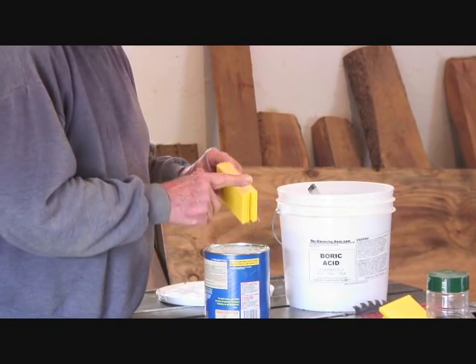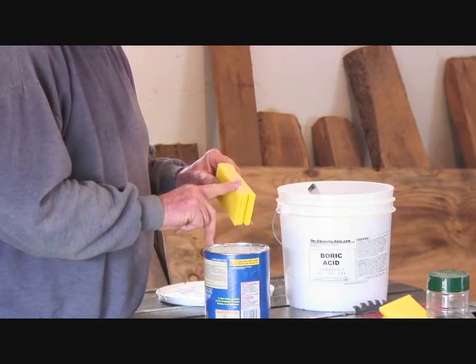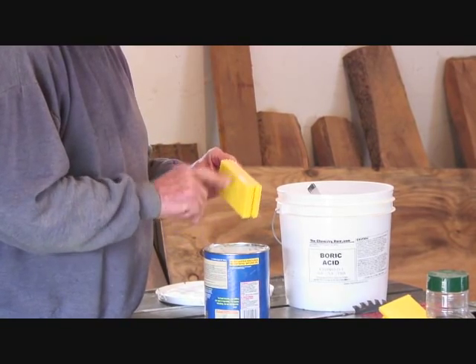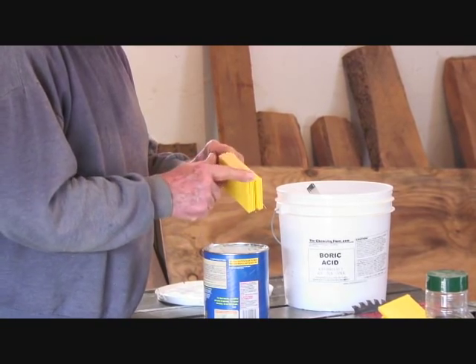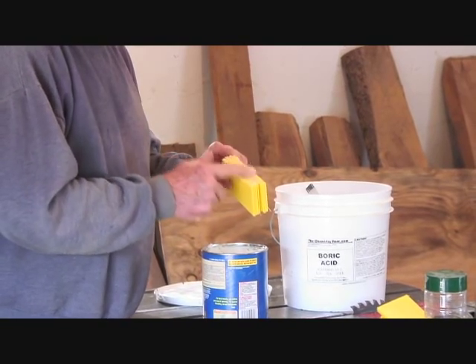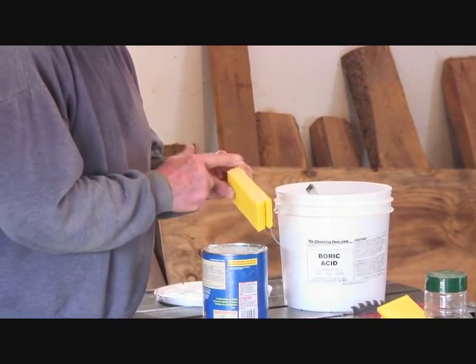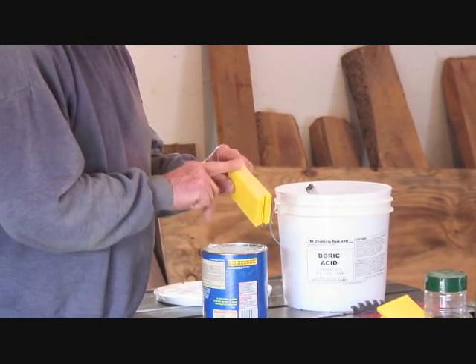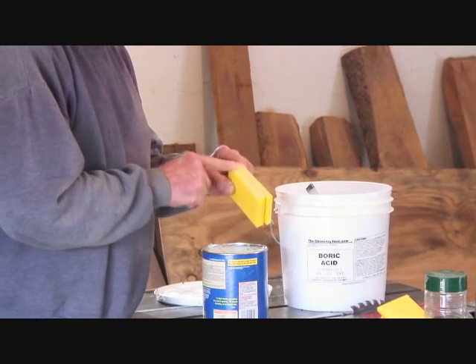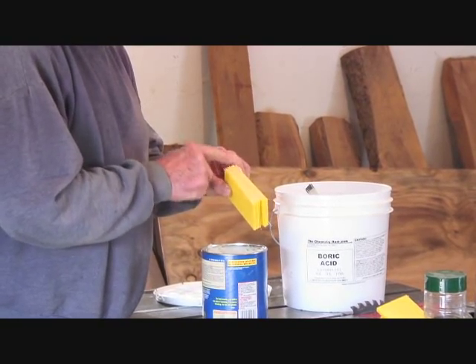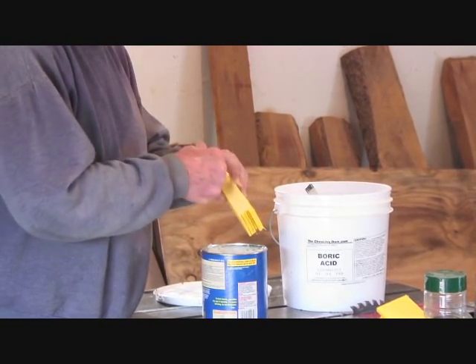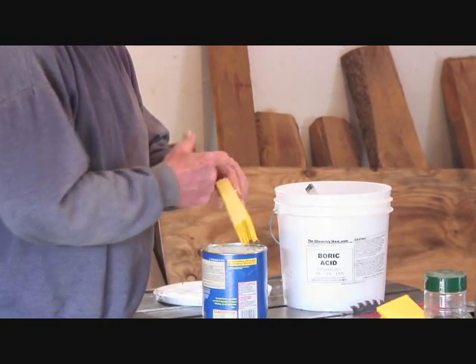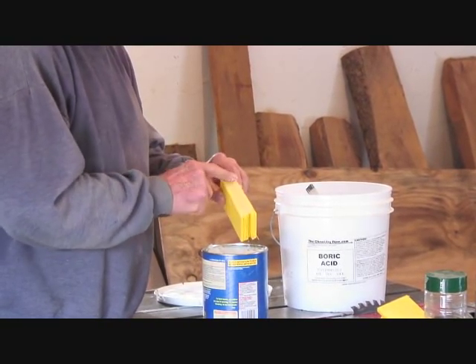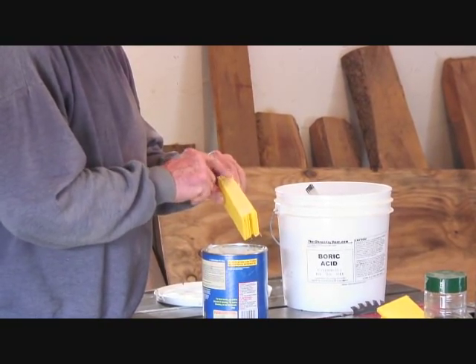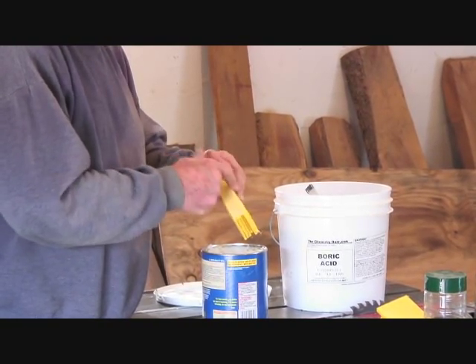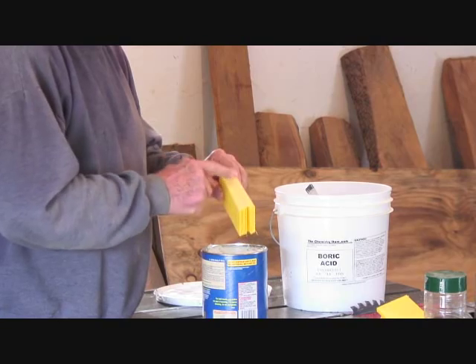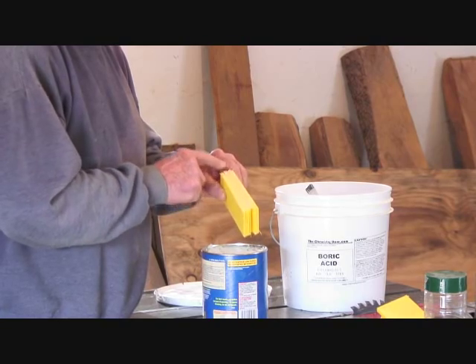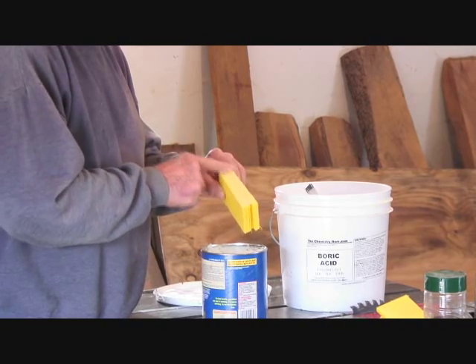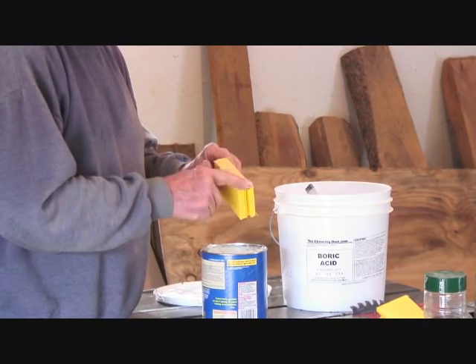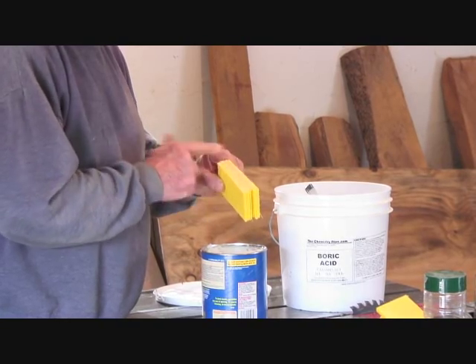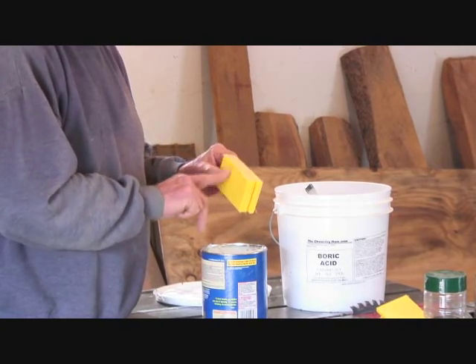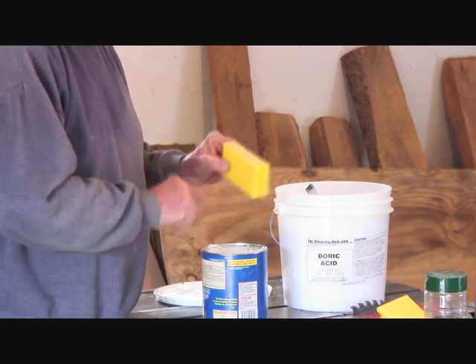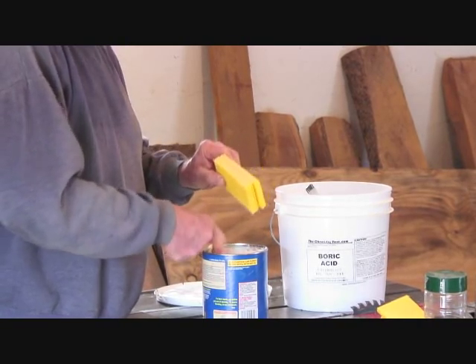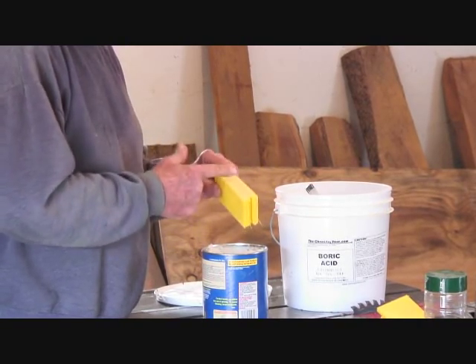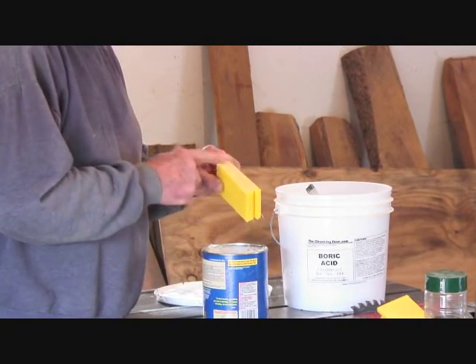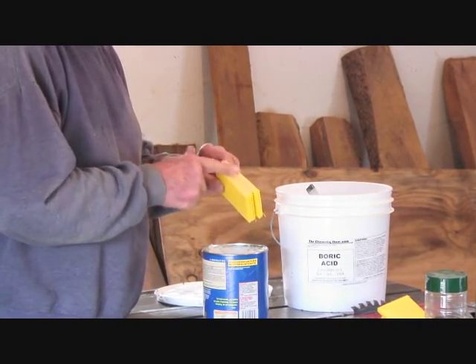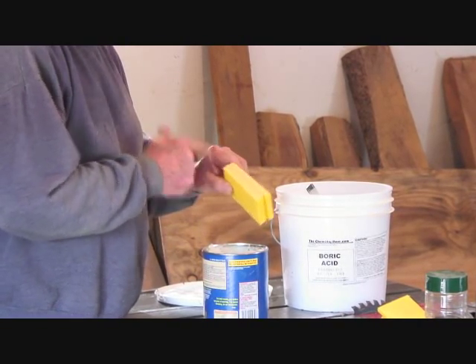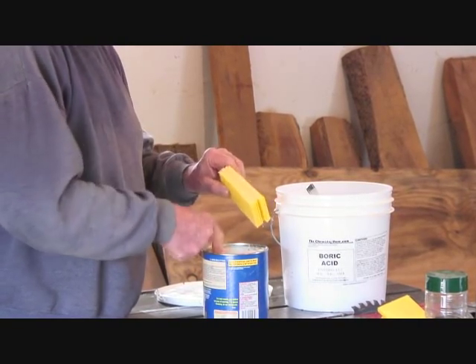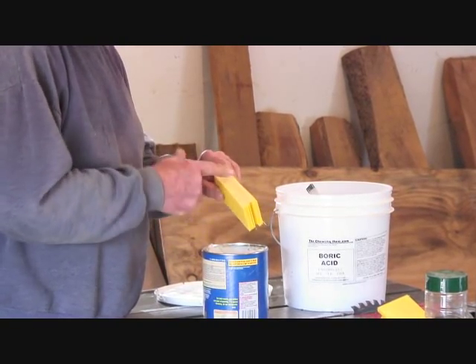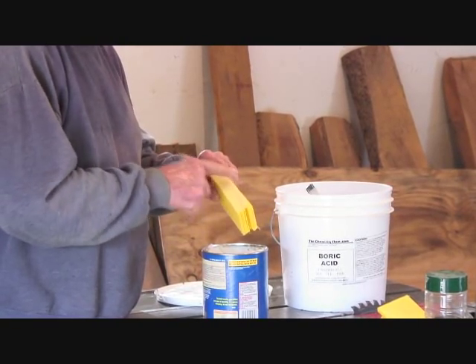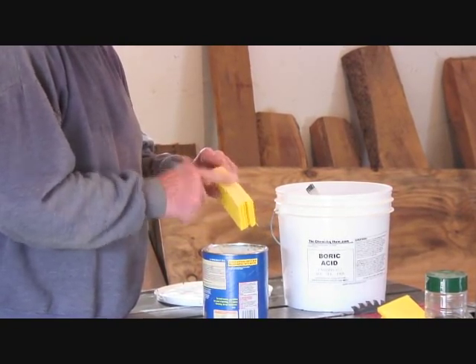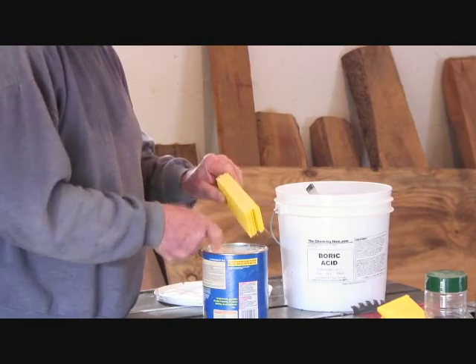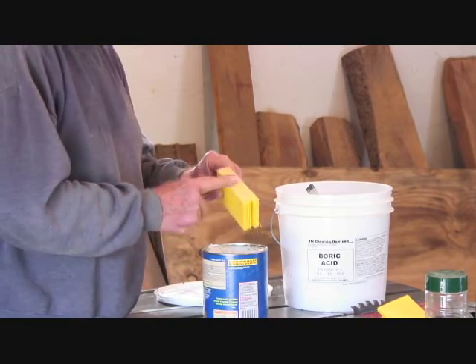You're thinking, why would you put Crisco in the hive? Hive beetles love Crisco — it's an attractant. They go right to it.